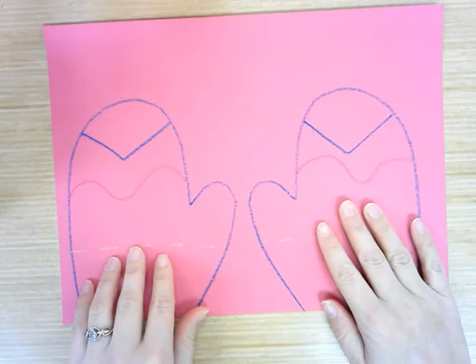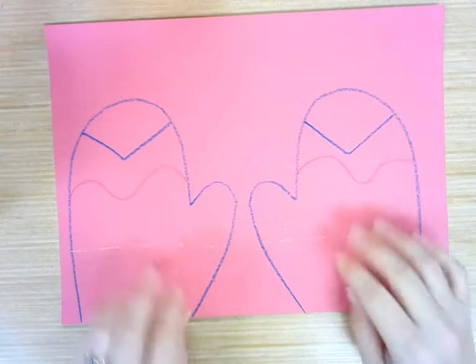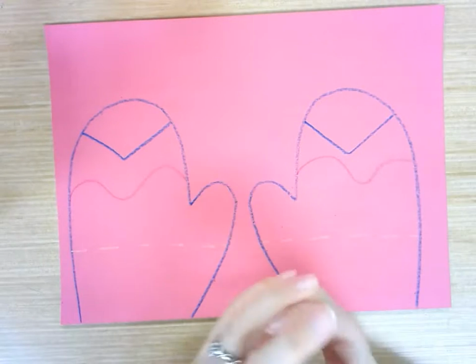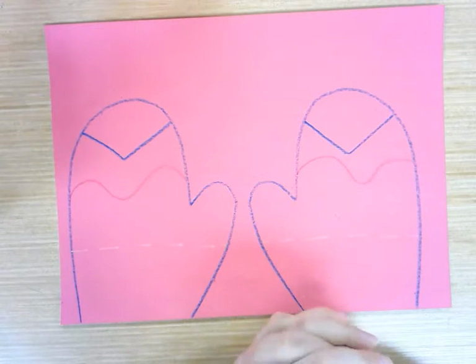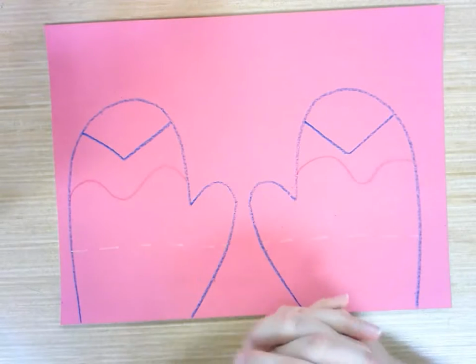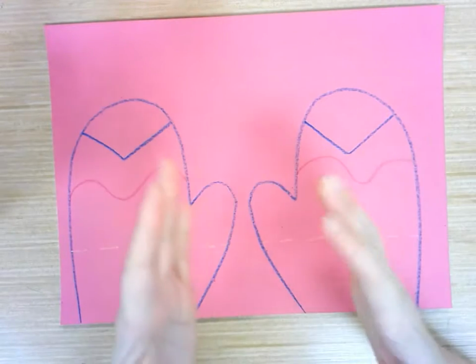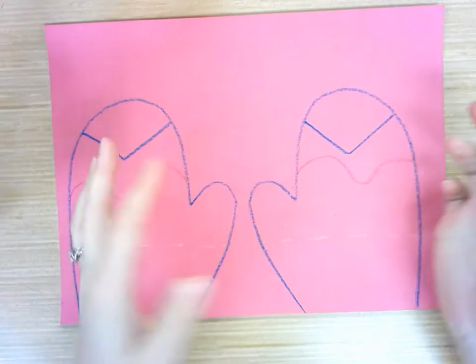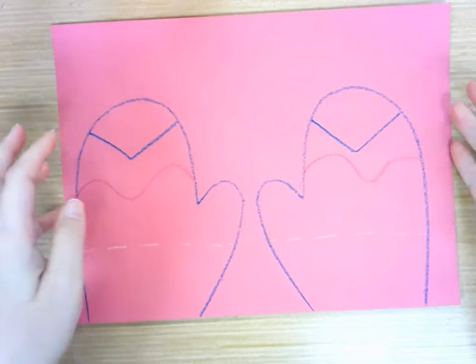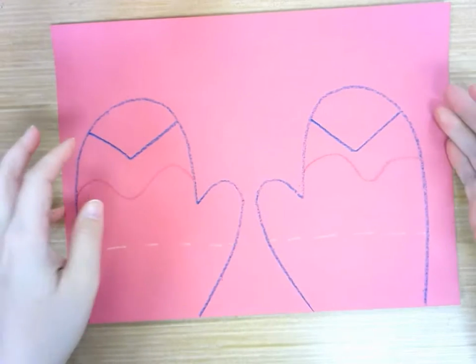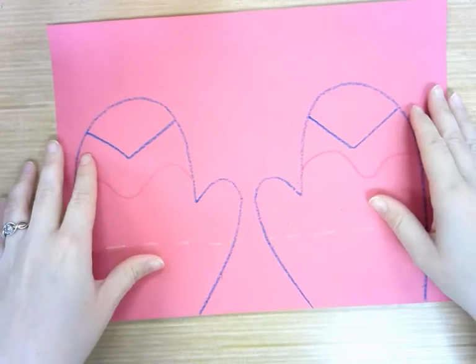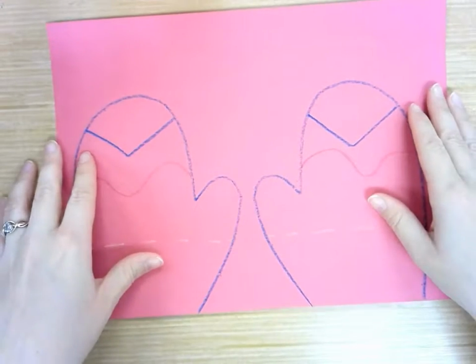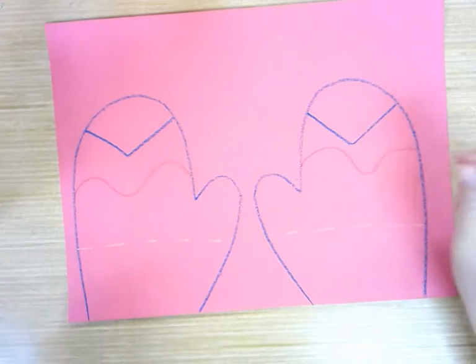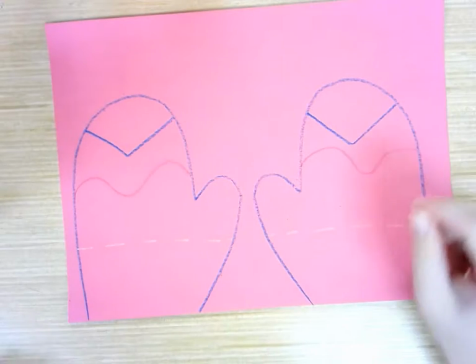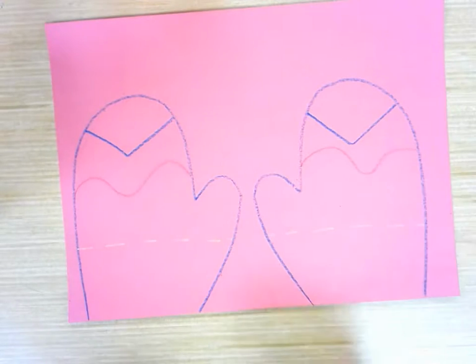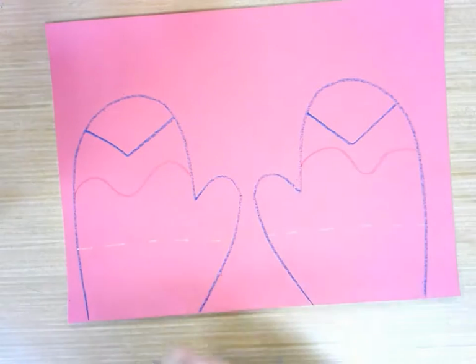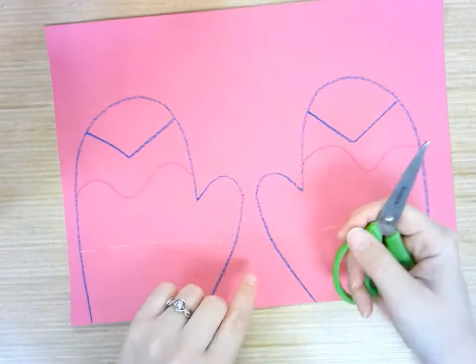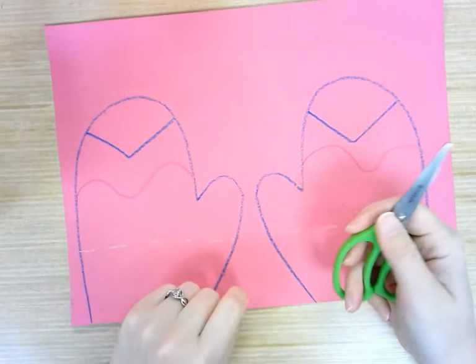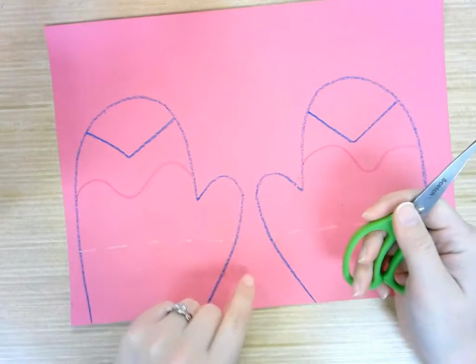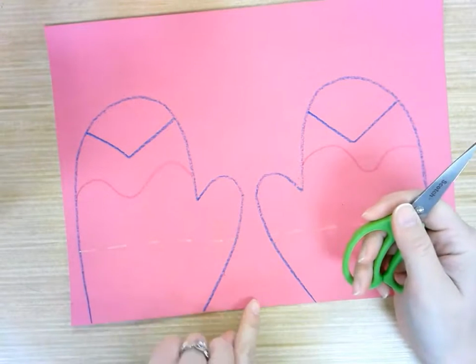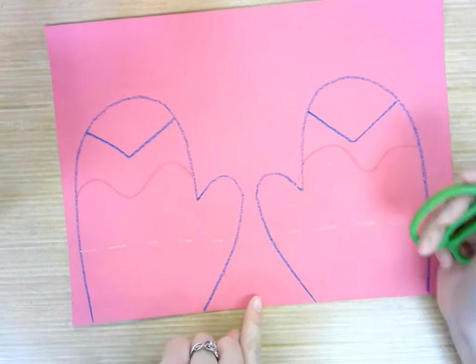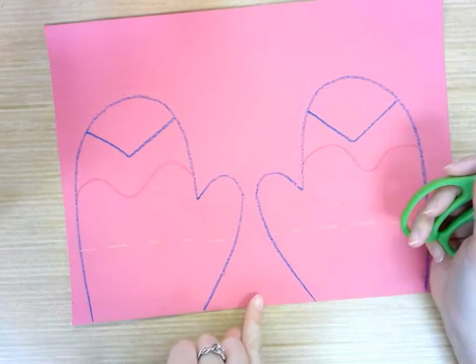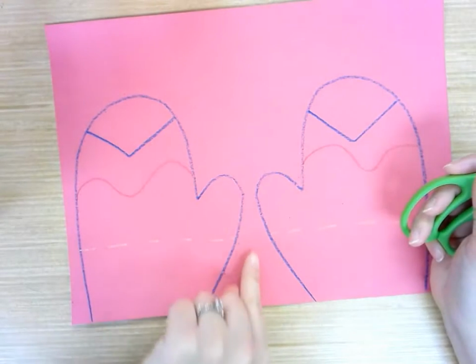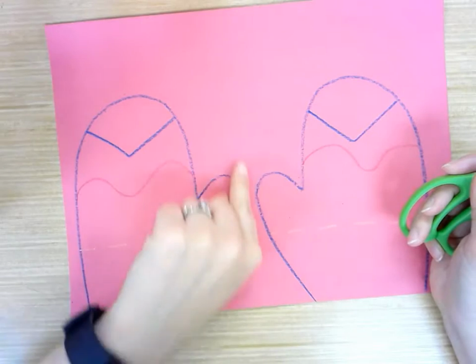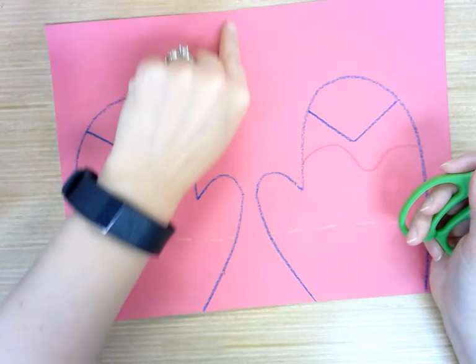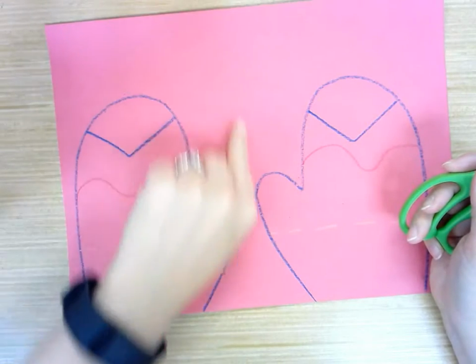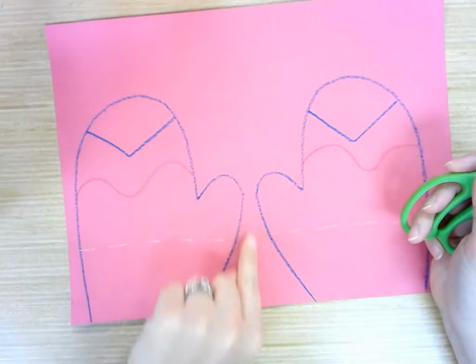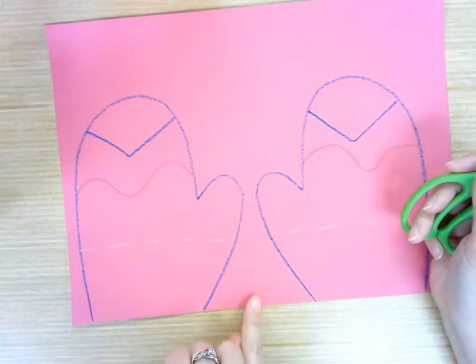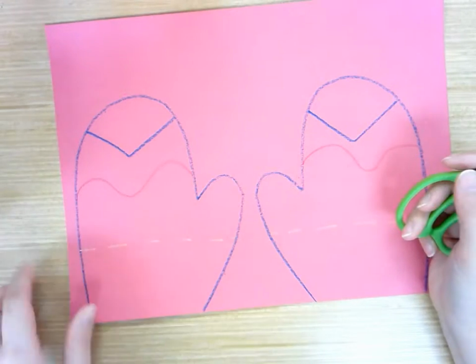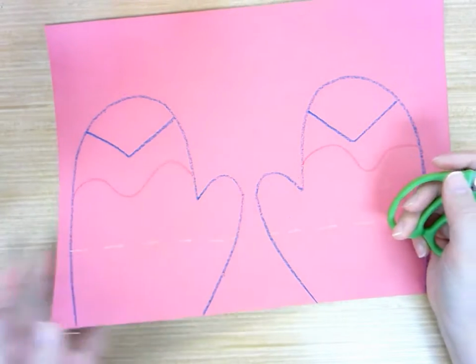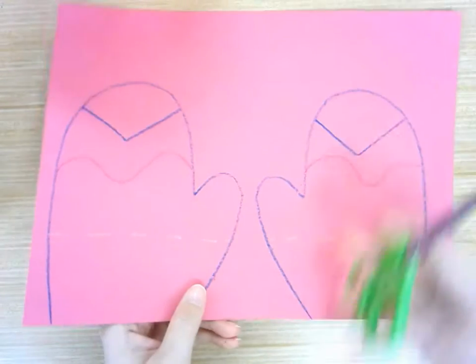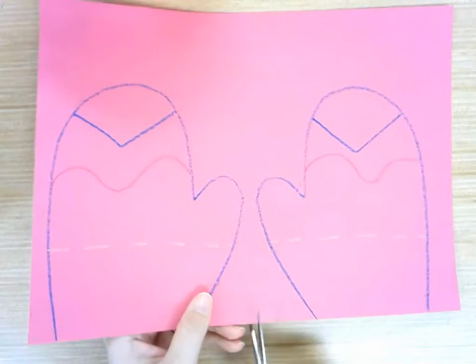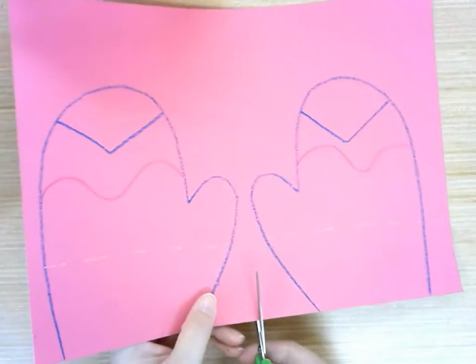I'm going to show you a way to cut them out that will make it a little easier for you. The first thing we're going to do is cut right down the line of symmetry that we have — that line of symmetry down the middle — we're going to cut right along that line of symmetry.